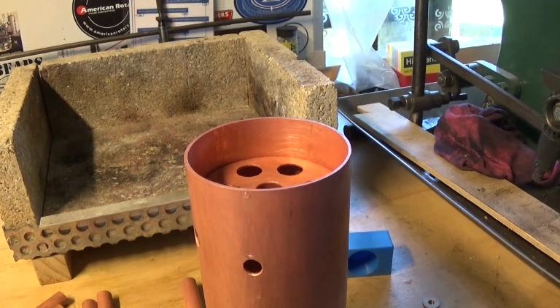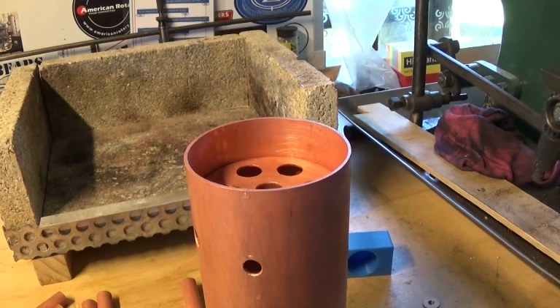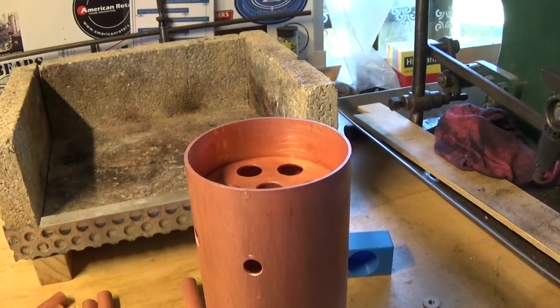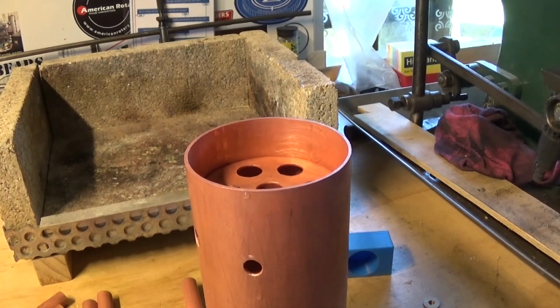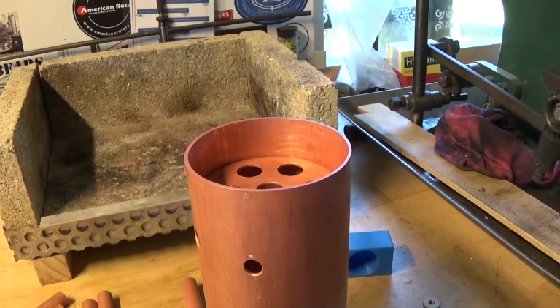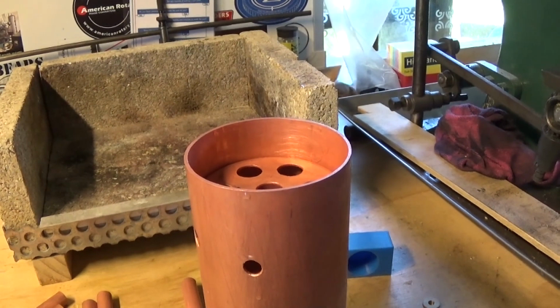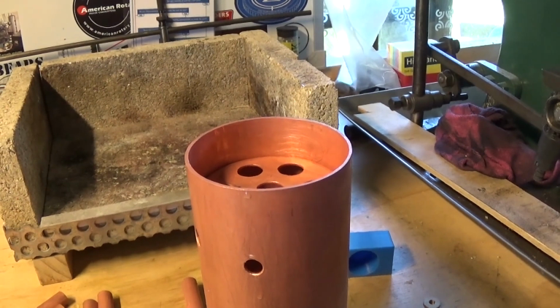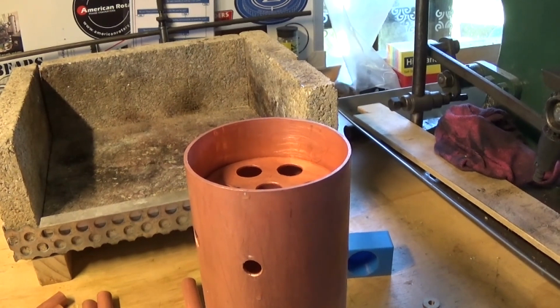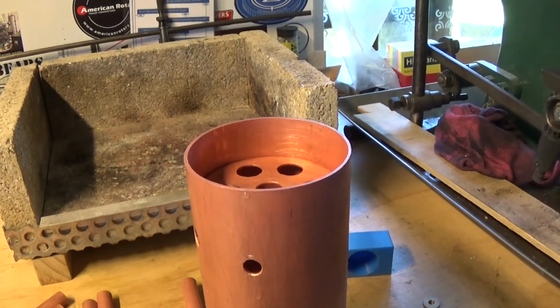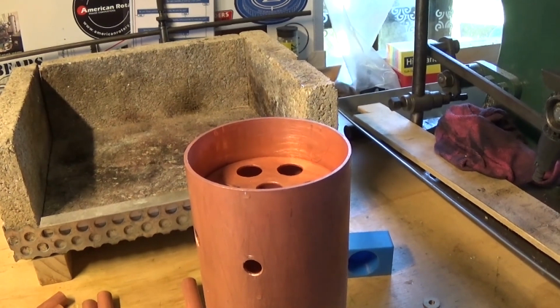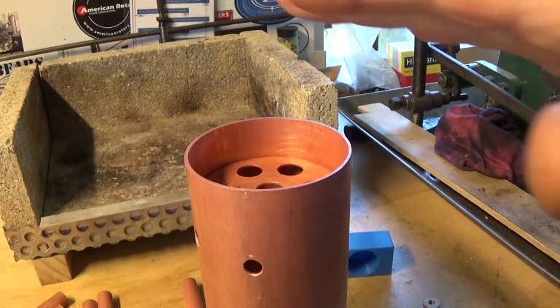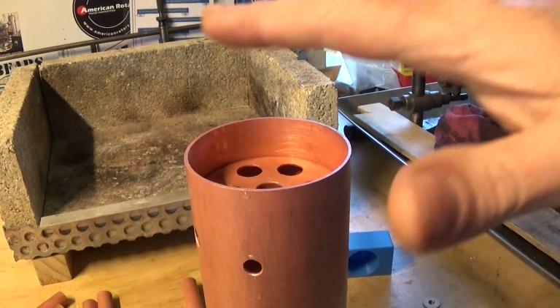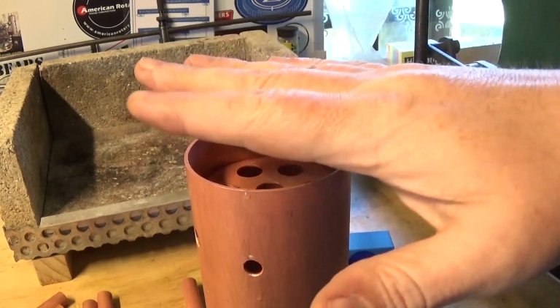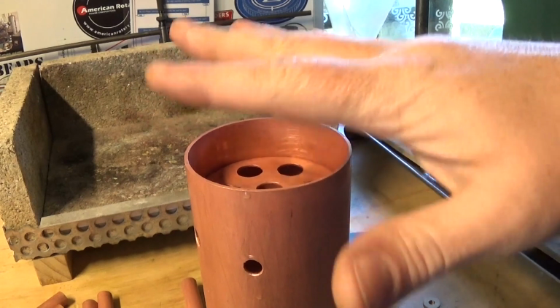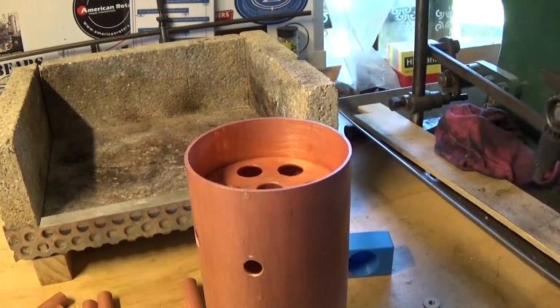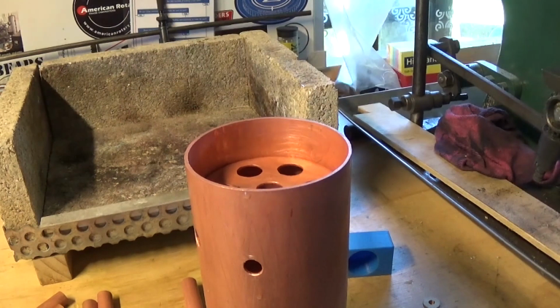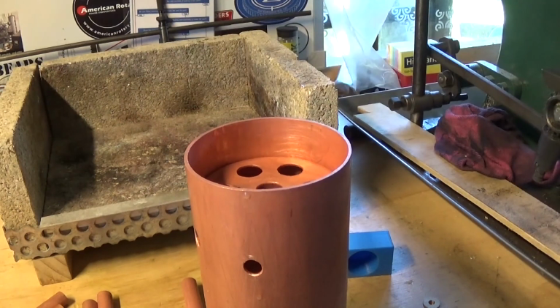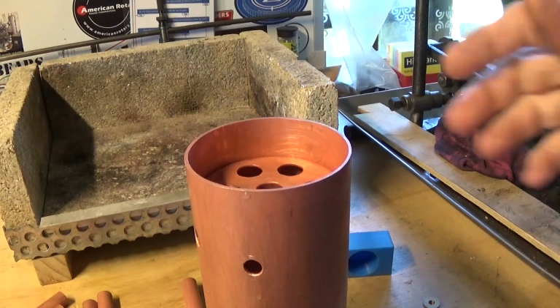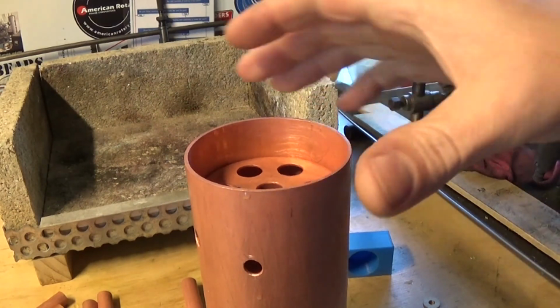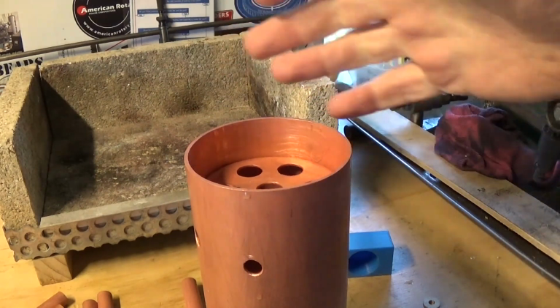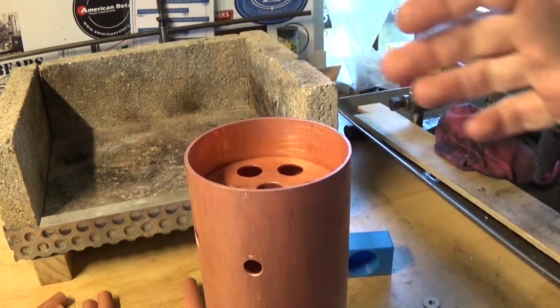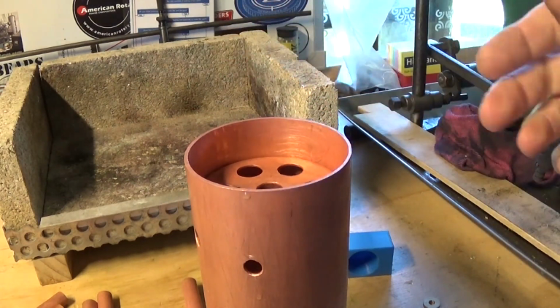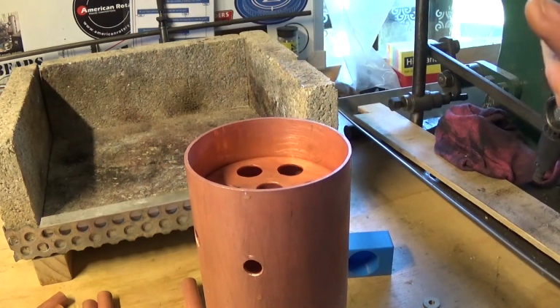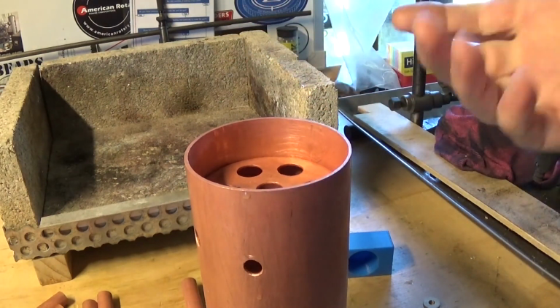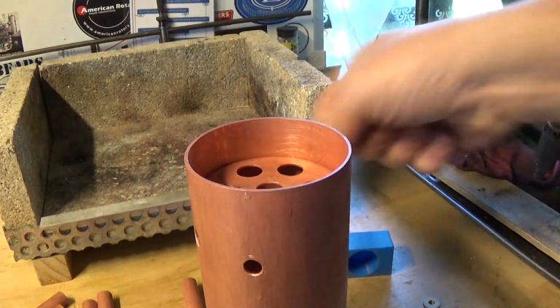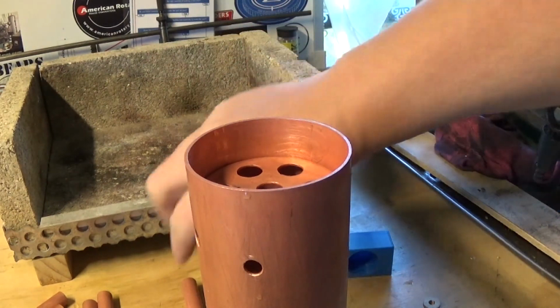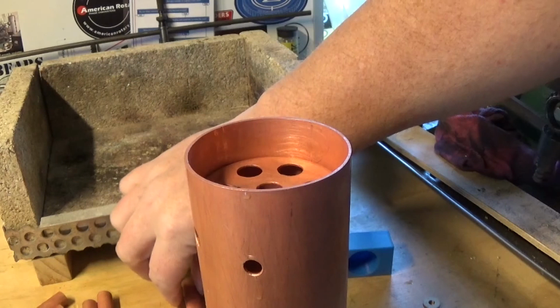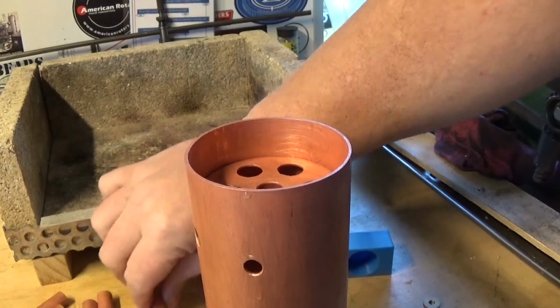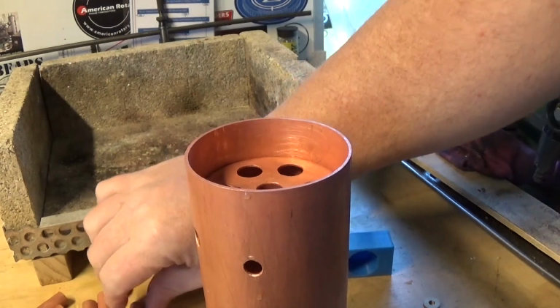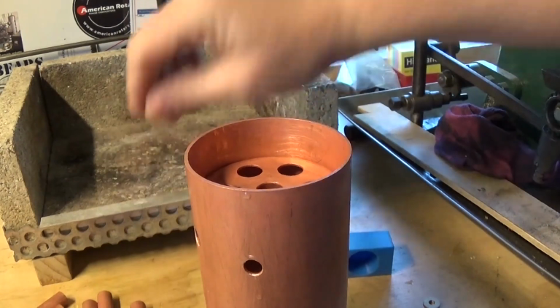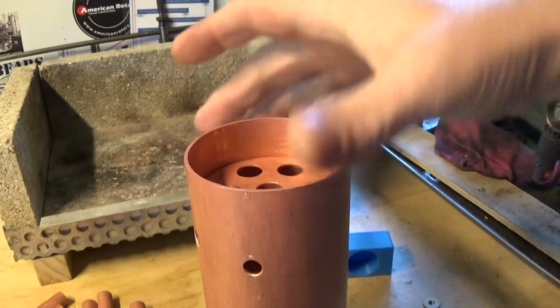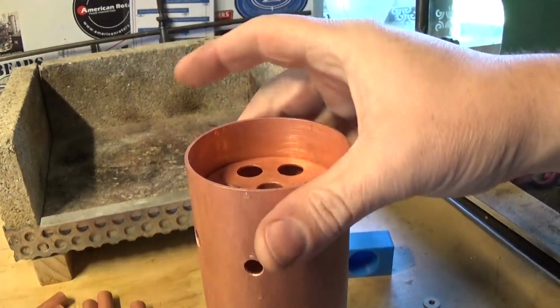Hi guys and girls, Emma again, welcome back to the spare room. This is part five of this little boiler build and it's well overdue — I've been putting it off for a few reasons, but here we go.